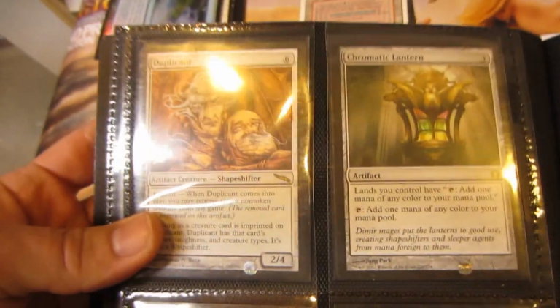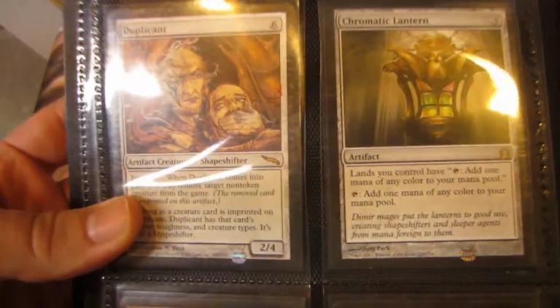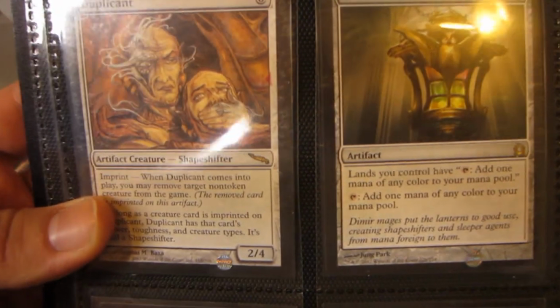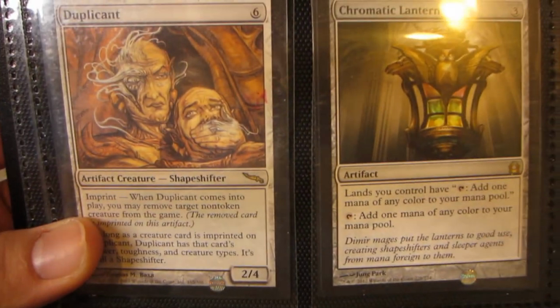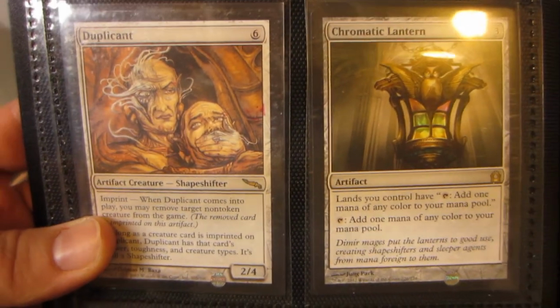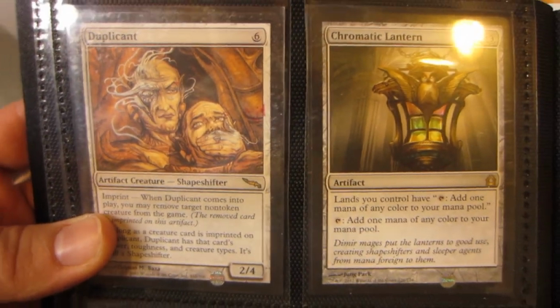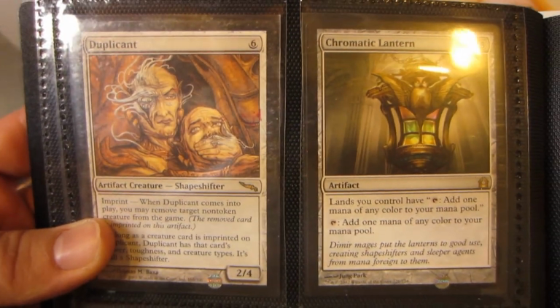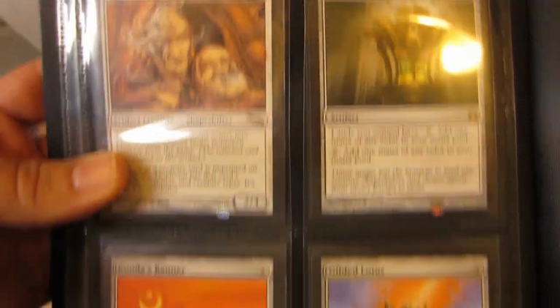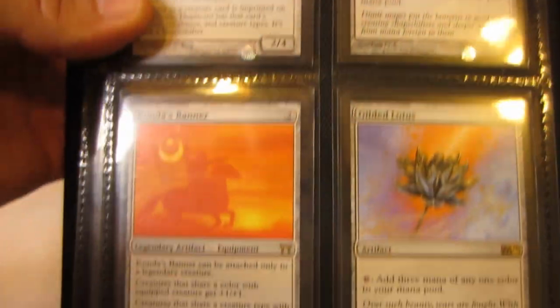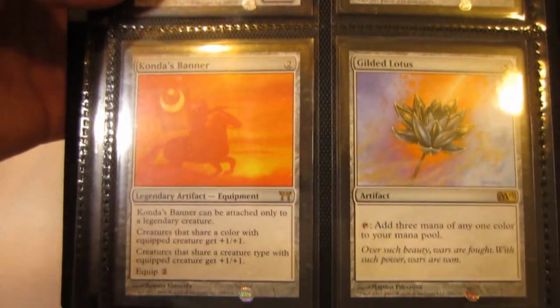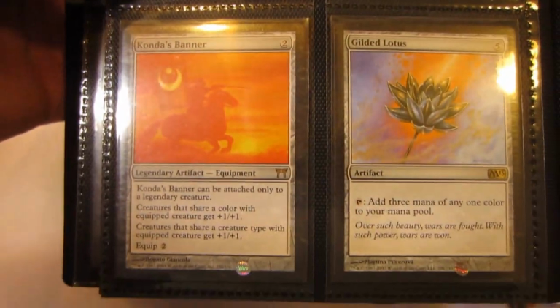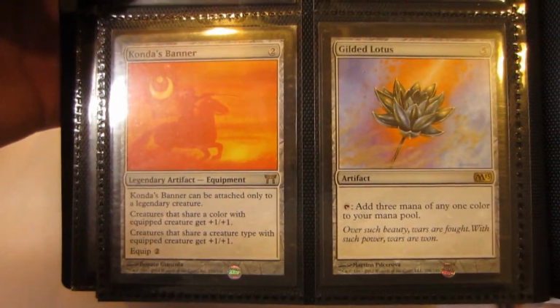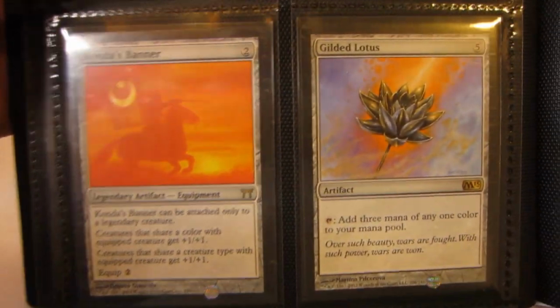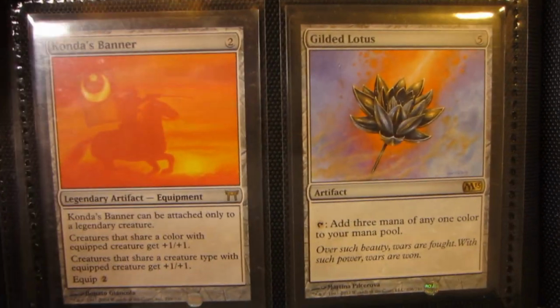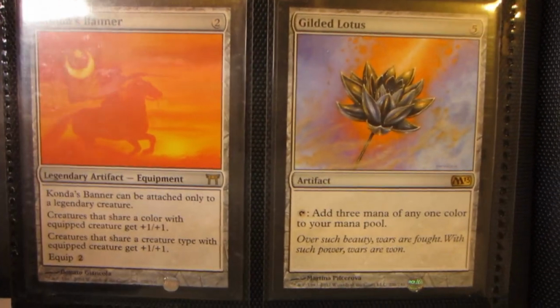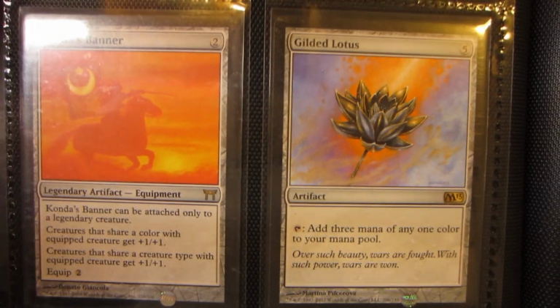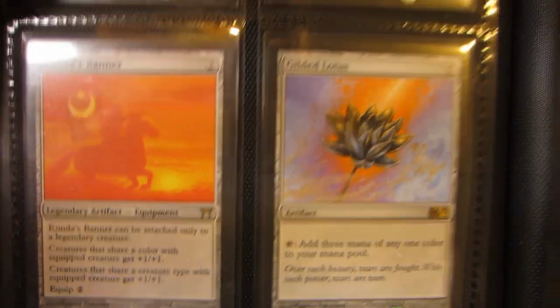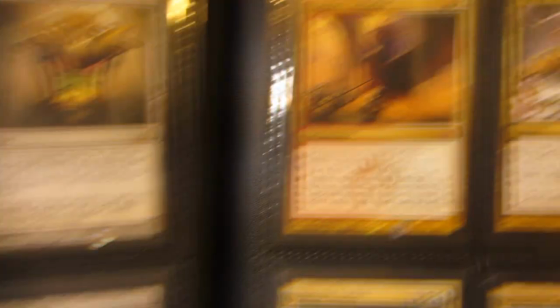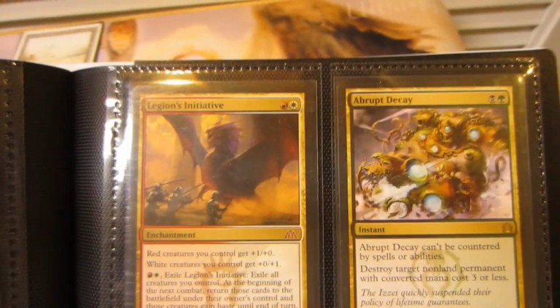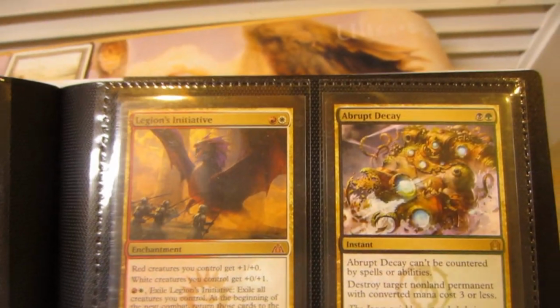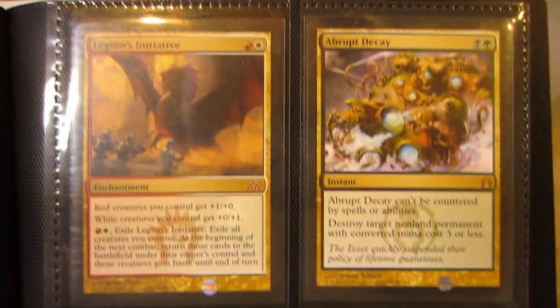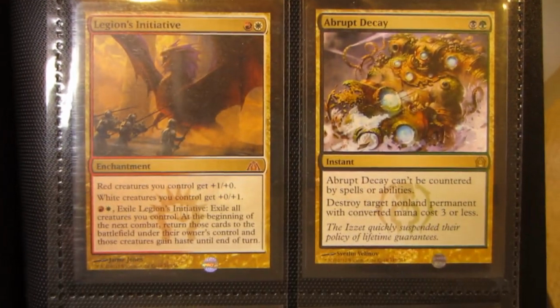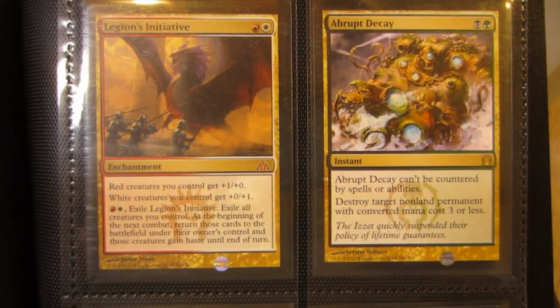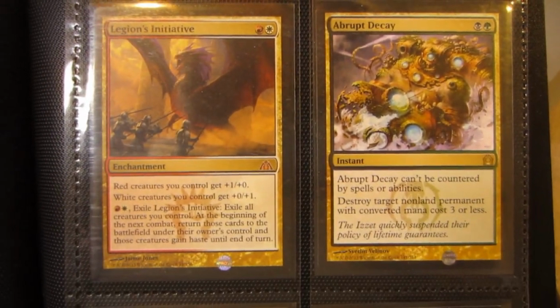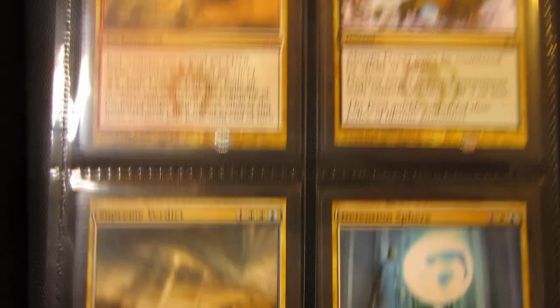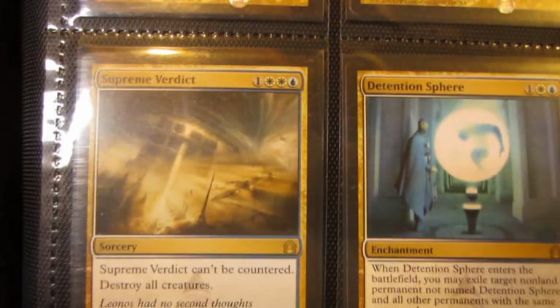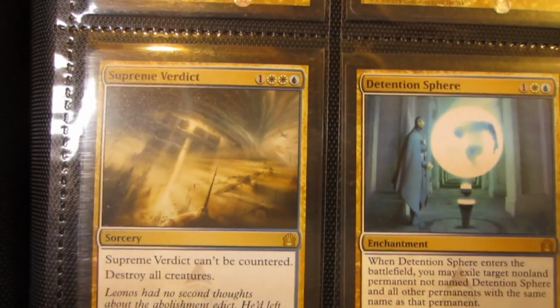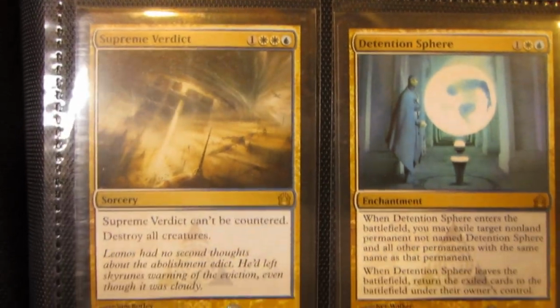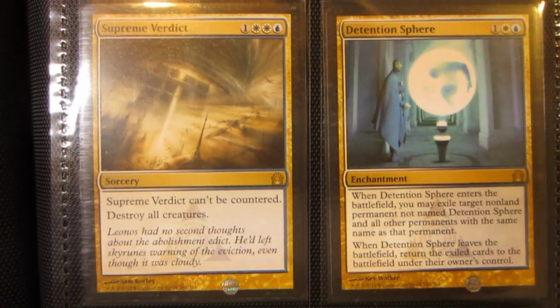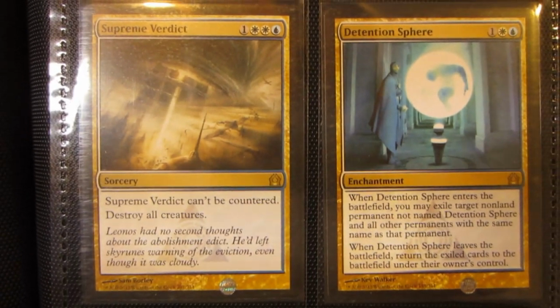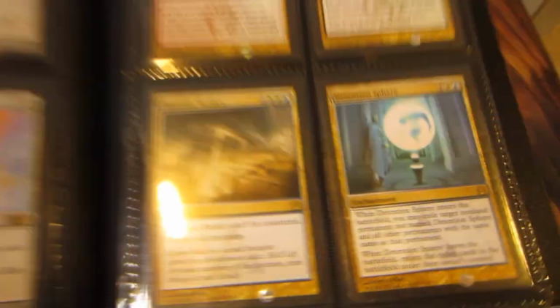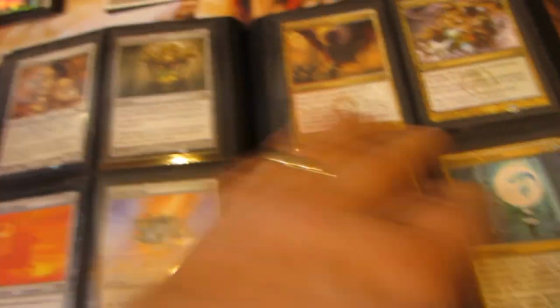Duplicant from Mirrodin, Chromatic Lantern, Konda's Banner, and Gilded Lotus from M13. Legion's Initiative, Abrupt Decay, Supreme Verdict, and Detention Sphere.